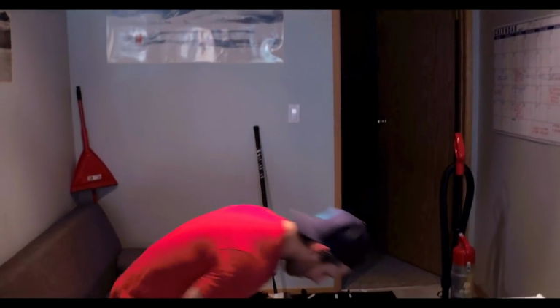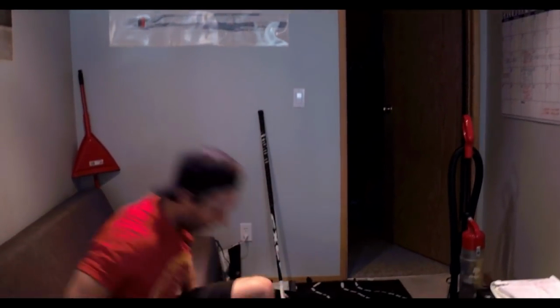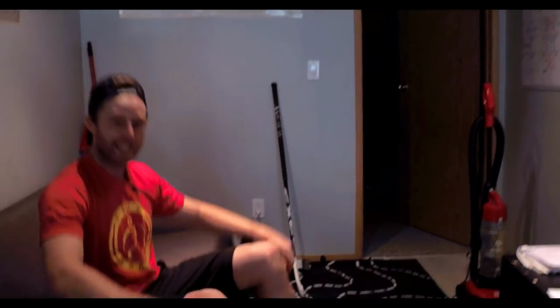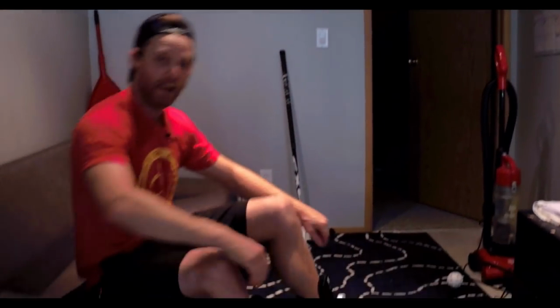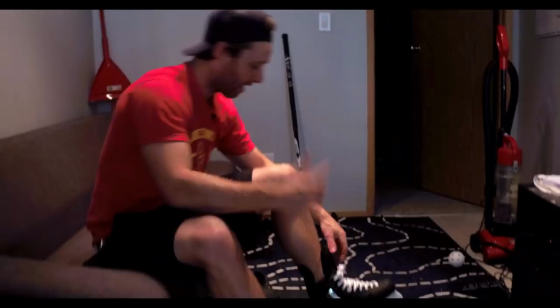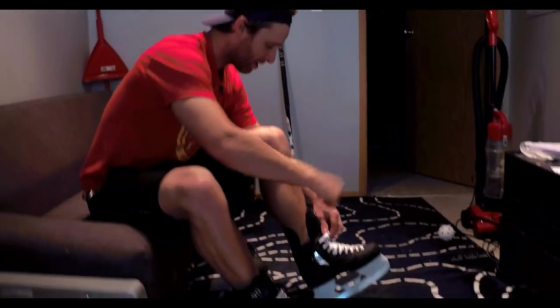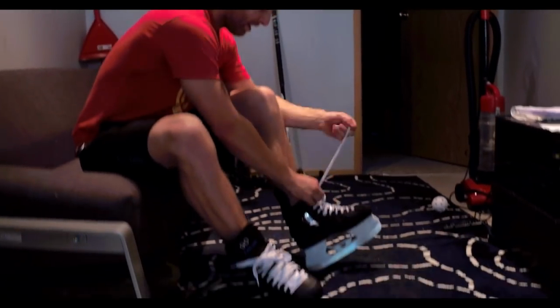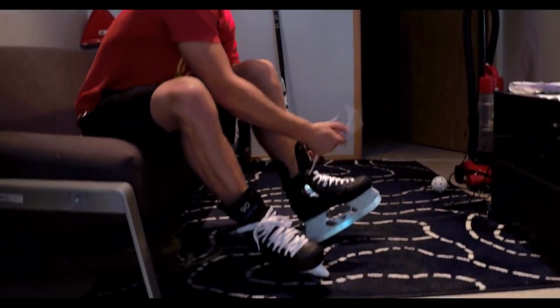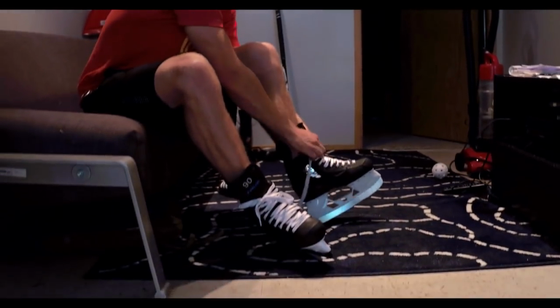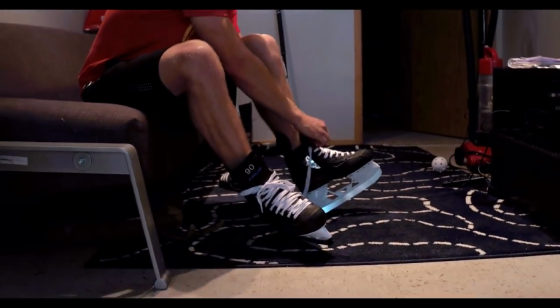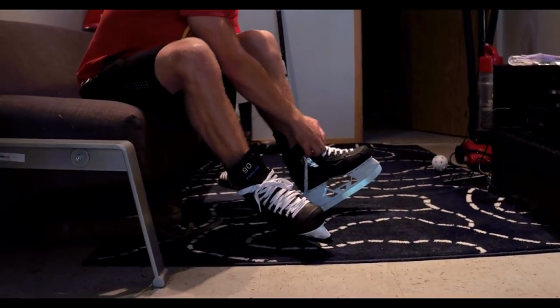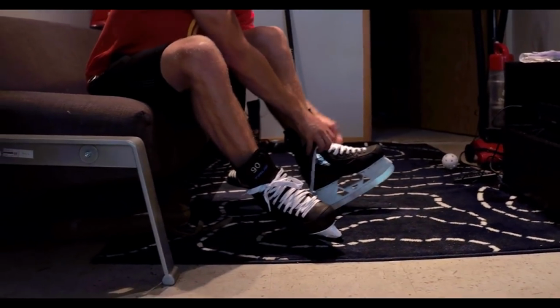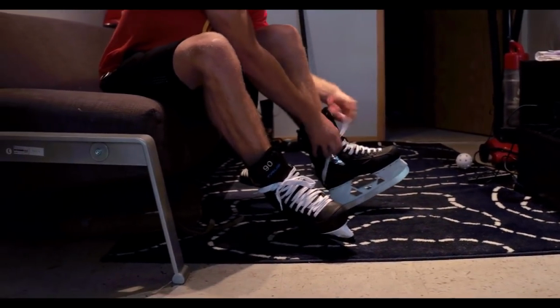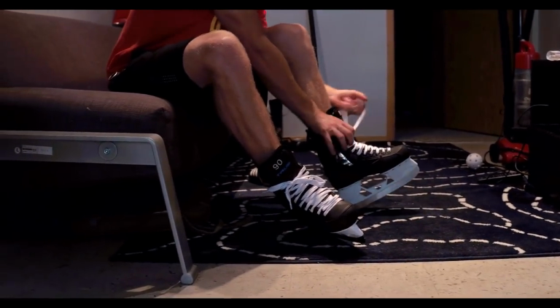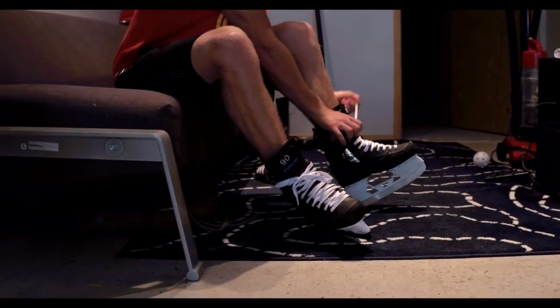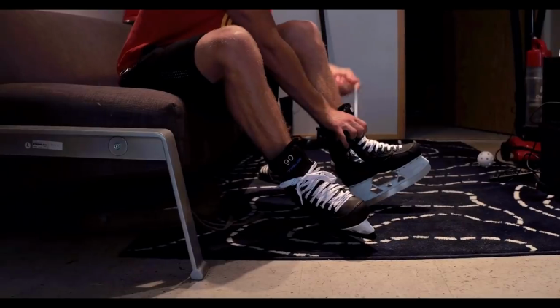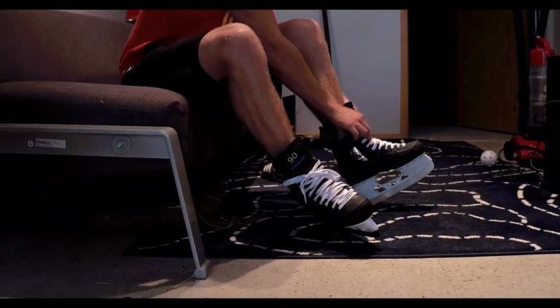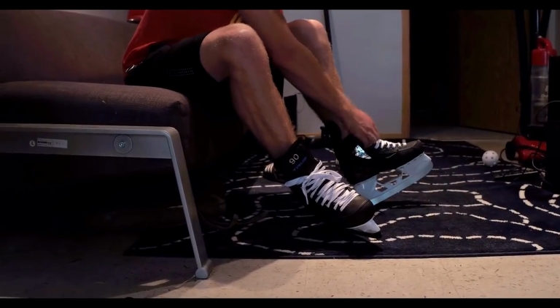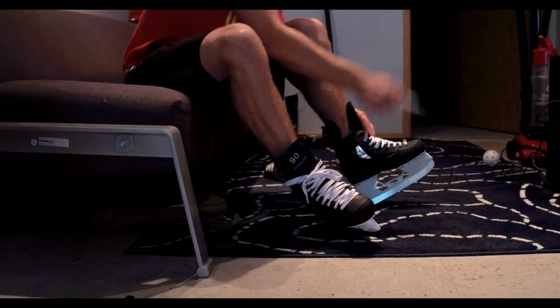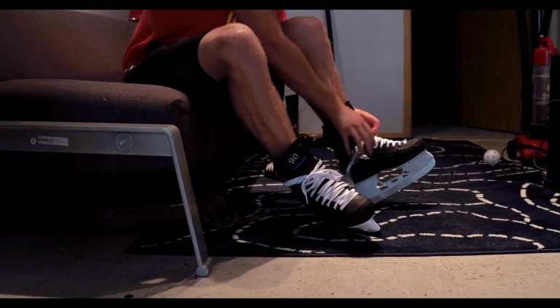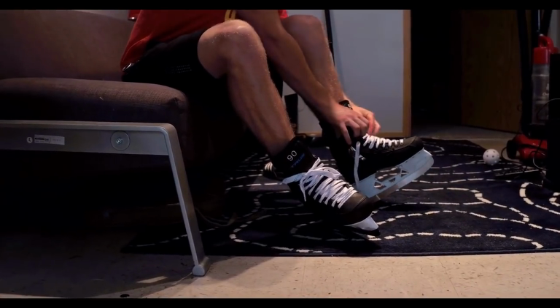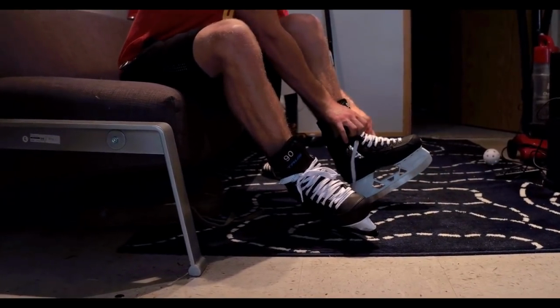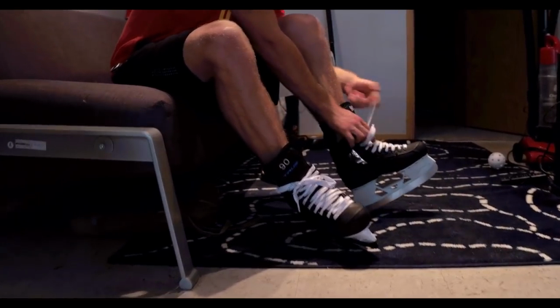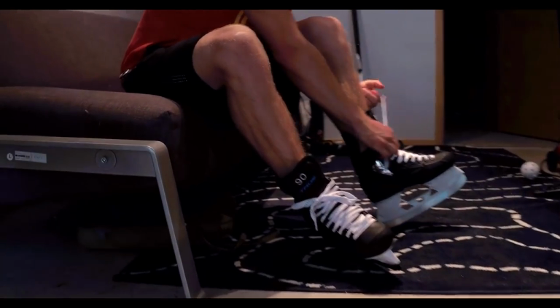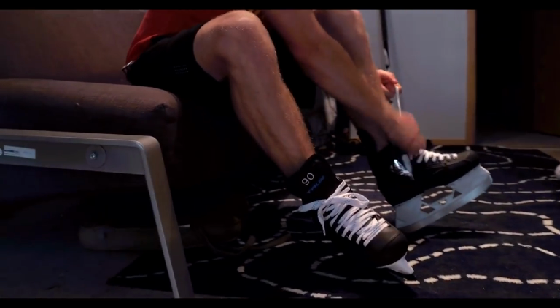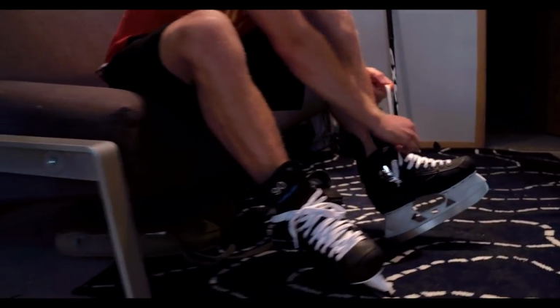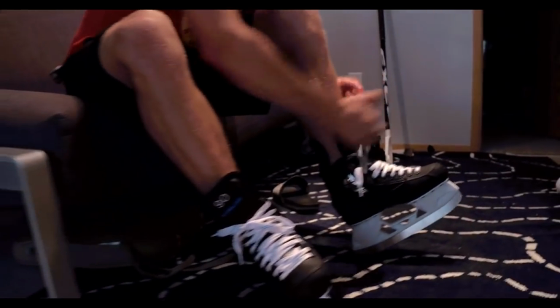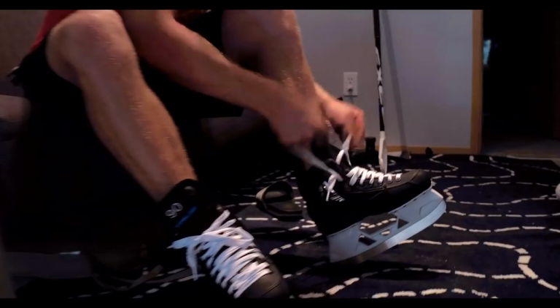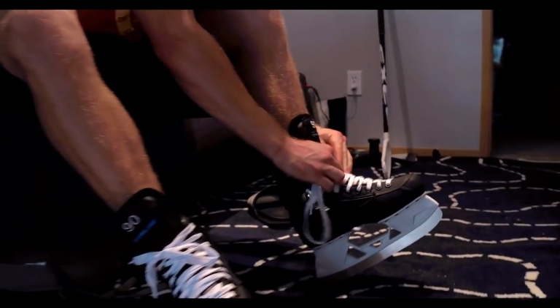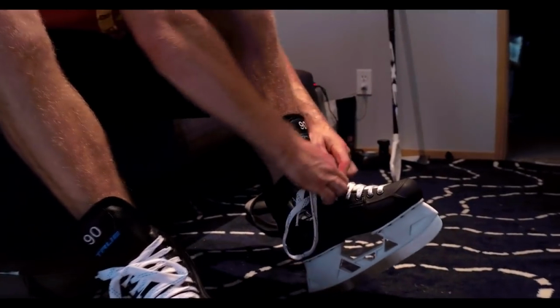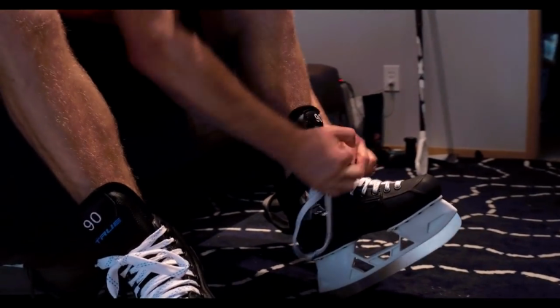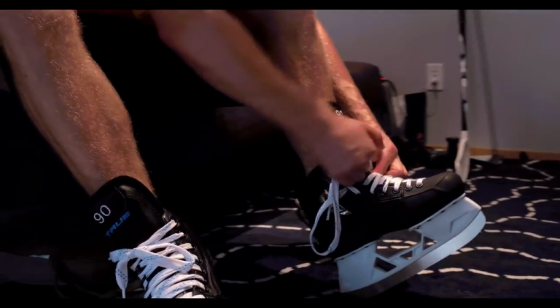I'm going to take these off now, we're done. I'm going to leave these for a day — got nothing going on today — so I'll jump on the ice with these tomorrow. Can't wait to rip some ice with these bad boys.